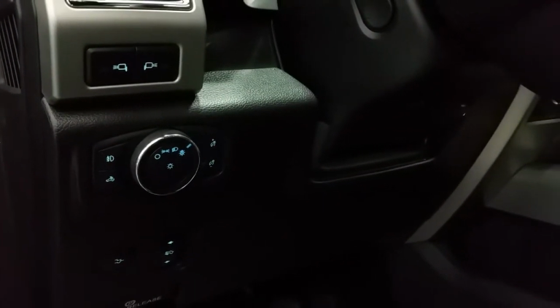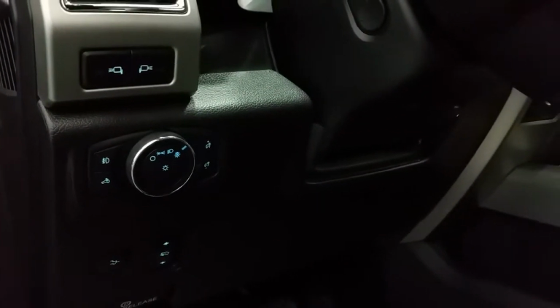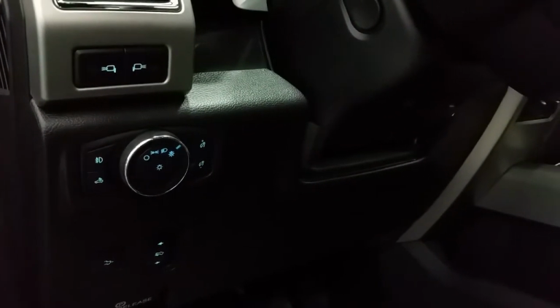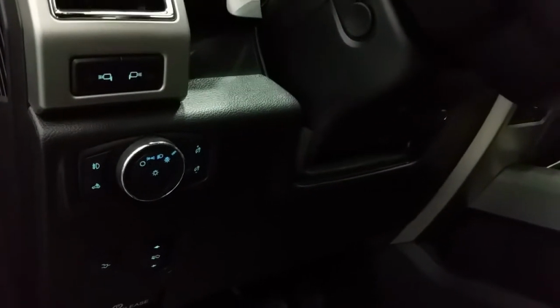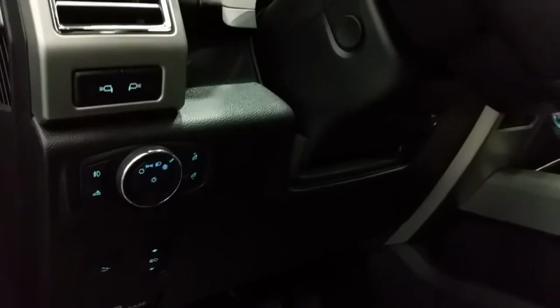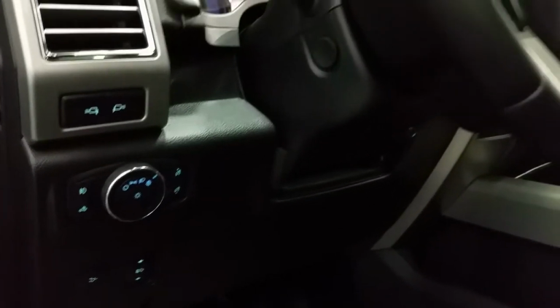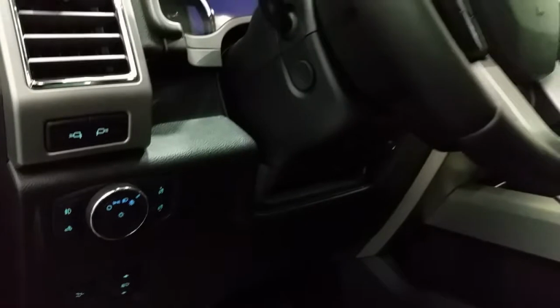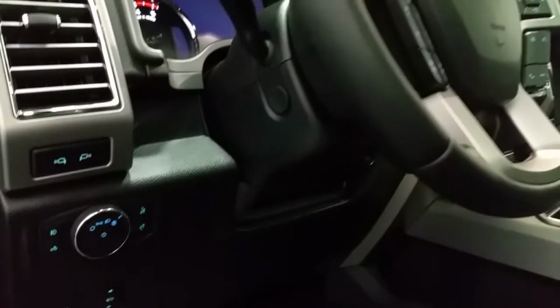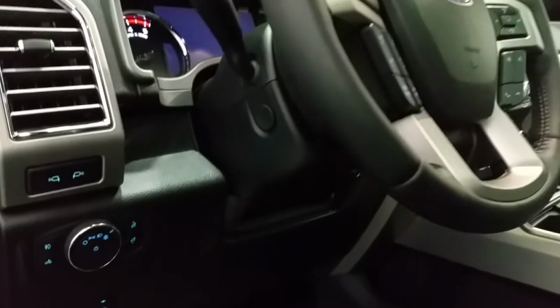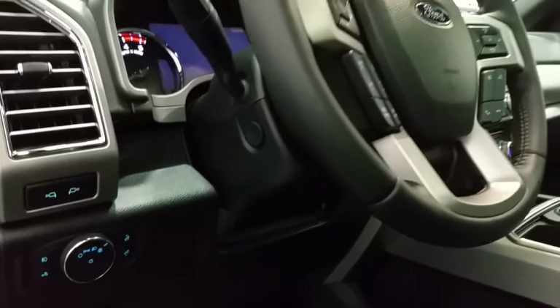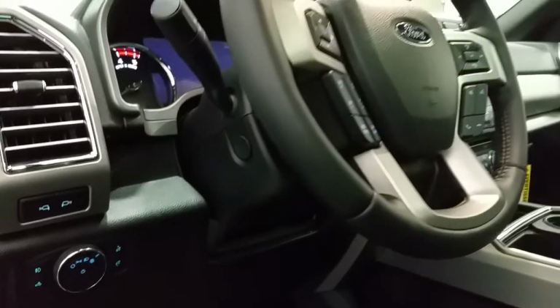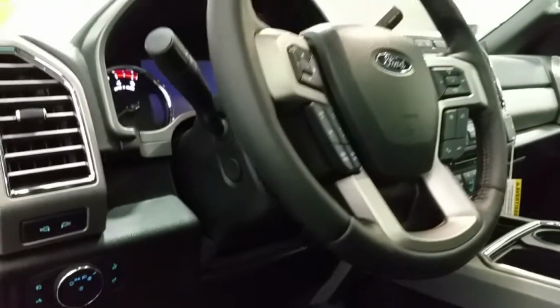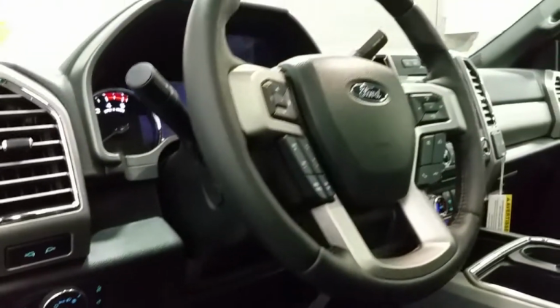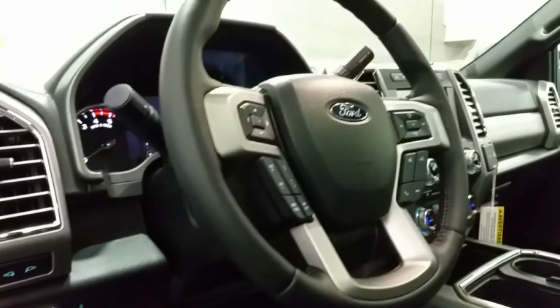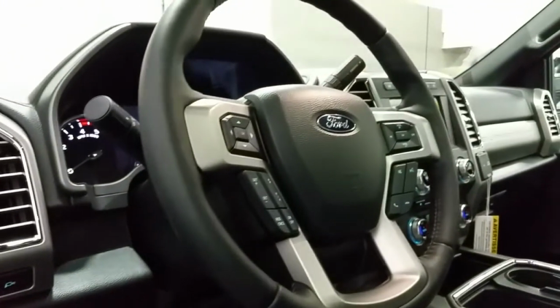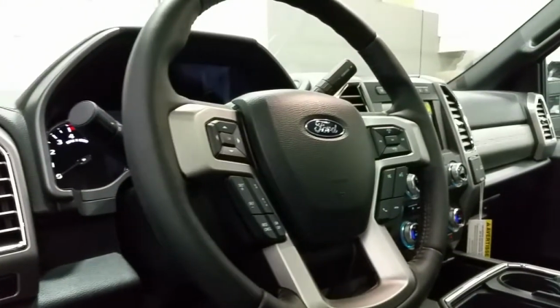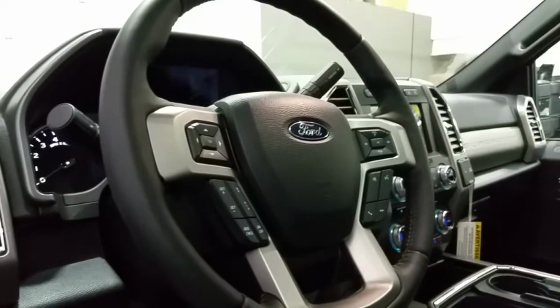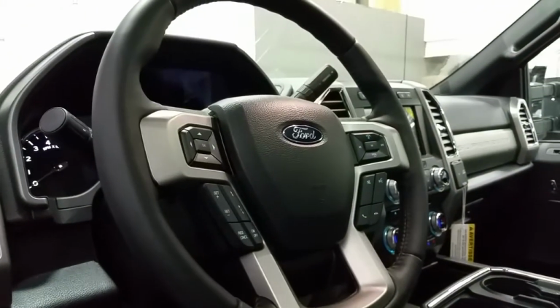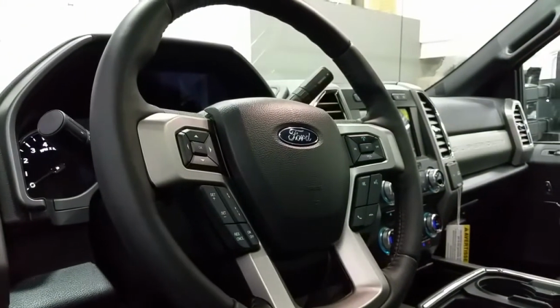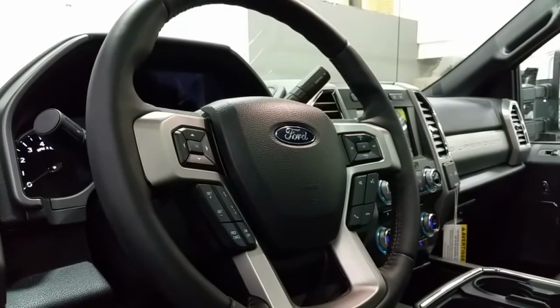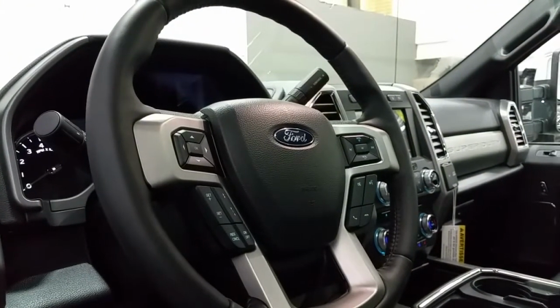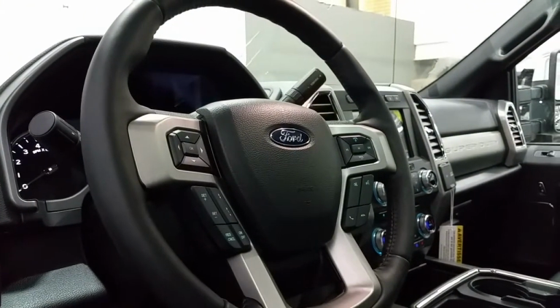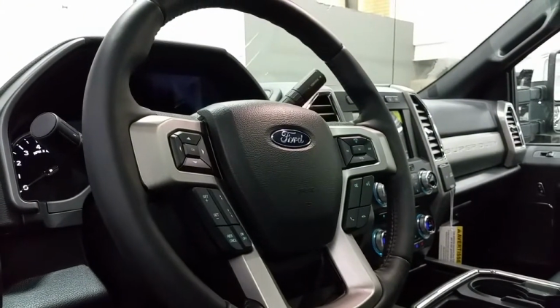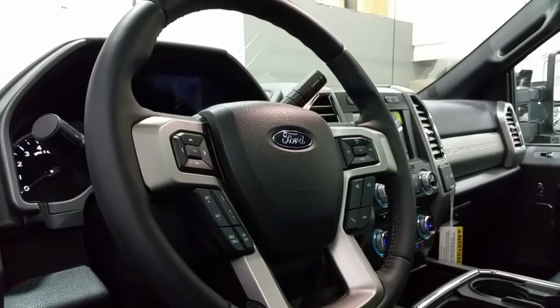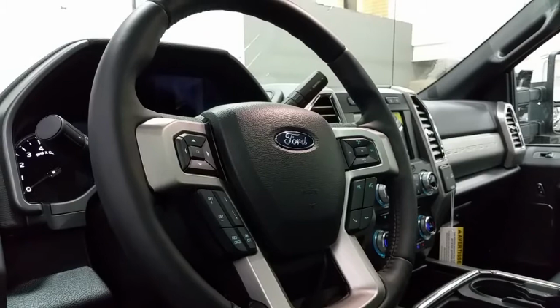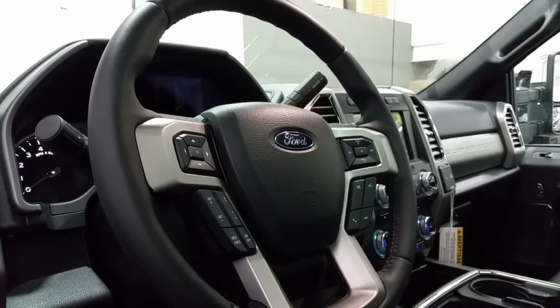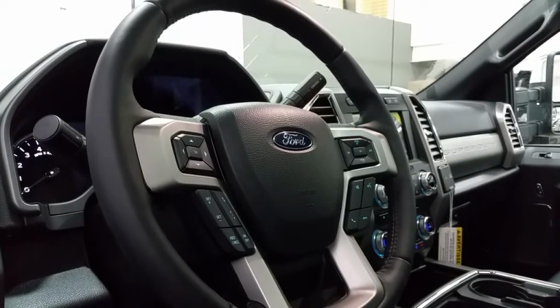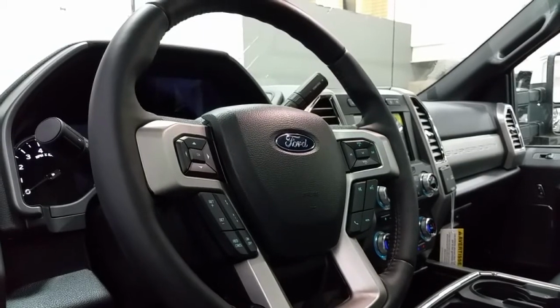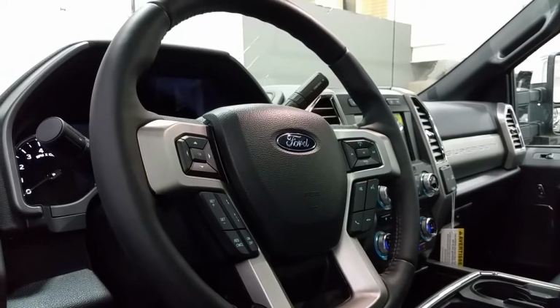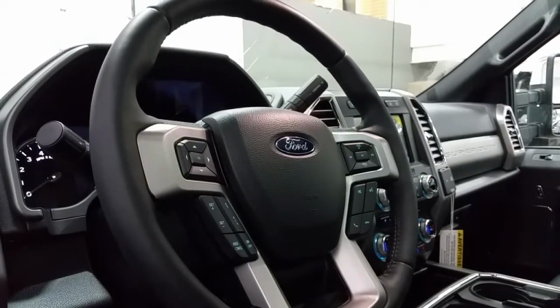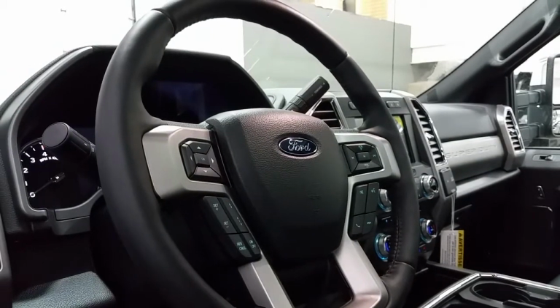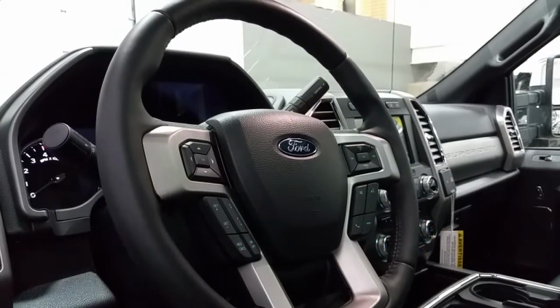Power adjustable brake pedals and power tailgate release. A power adjustable steering wheel that's also heated features adaptive cruise control, media controls, and SYNC voice activated controls.